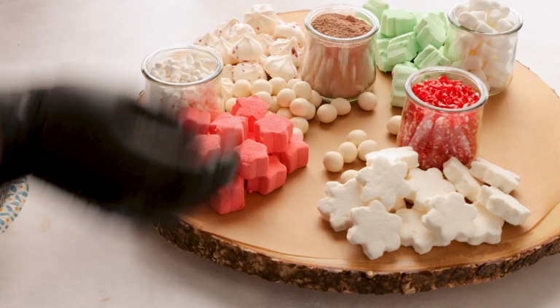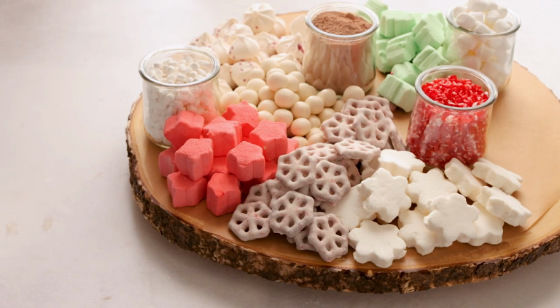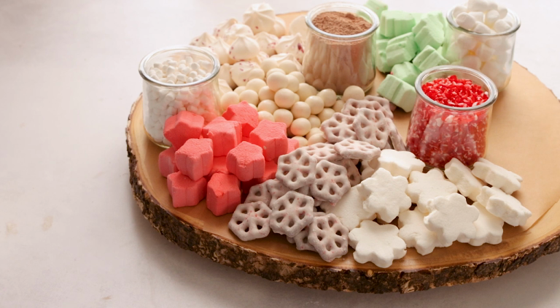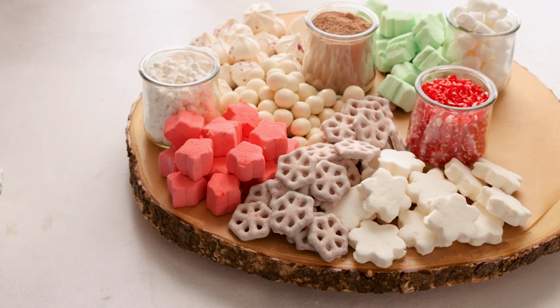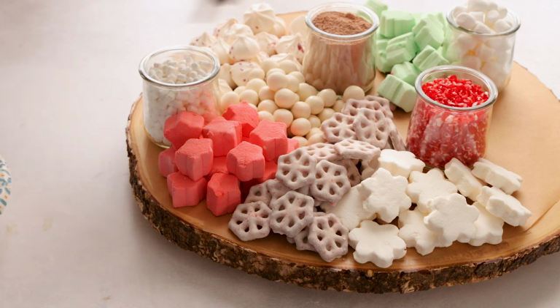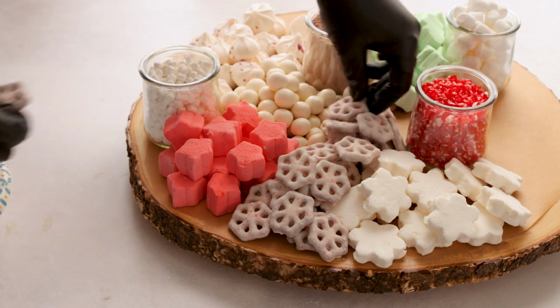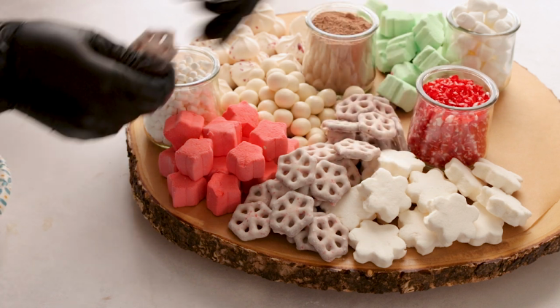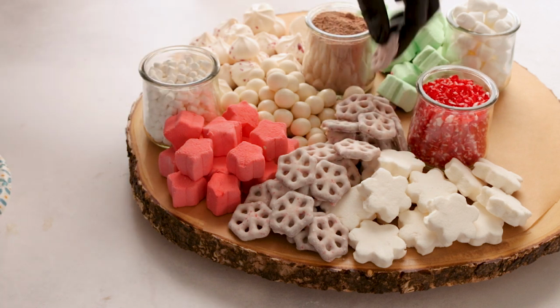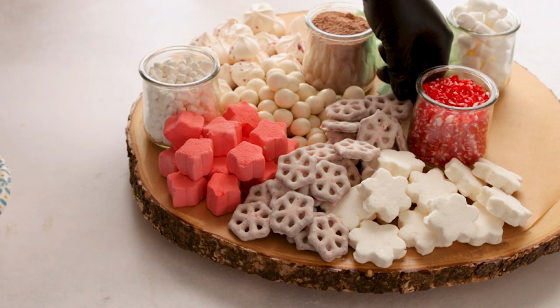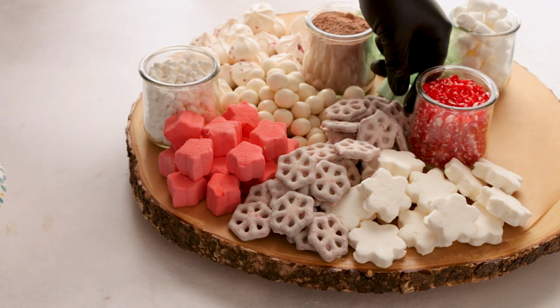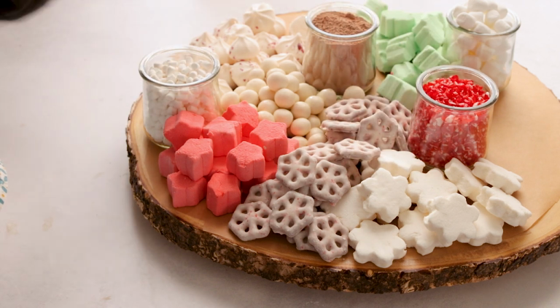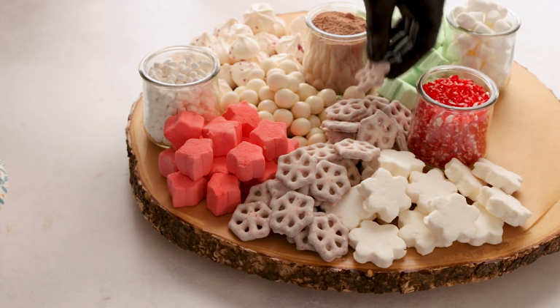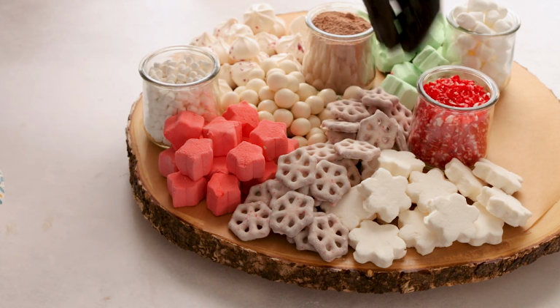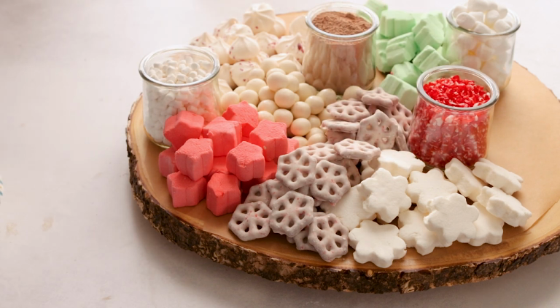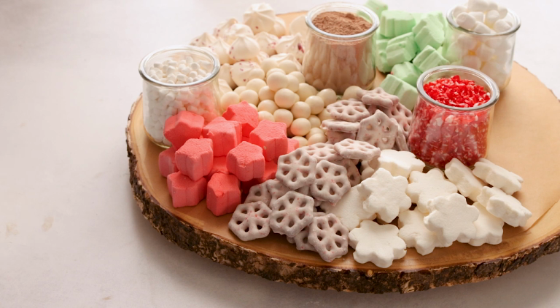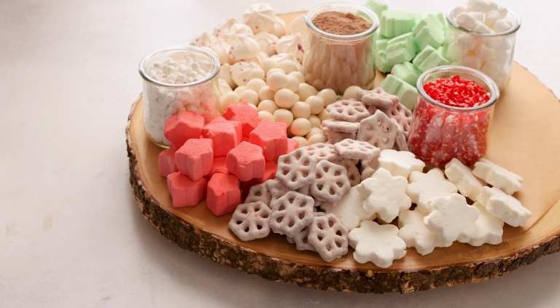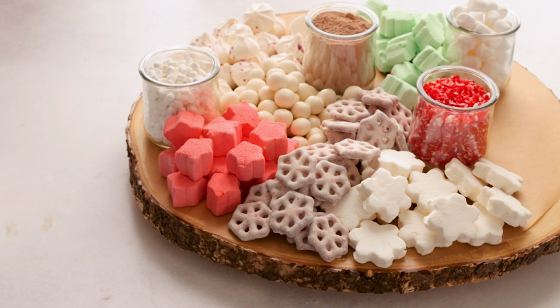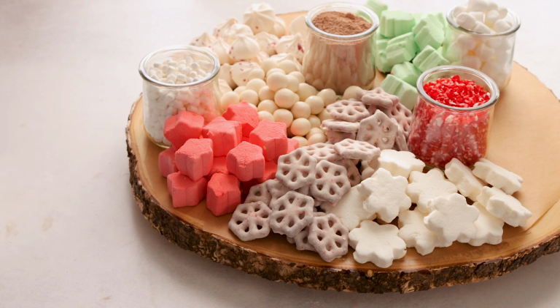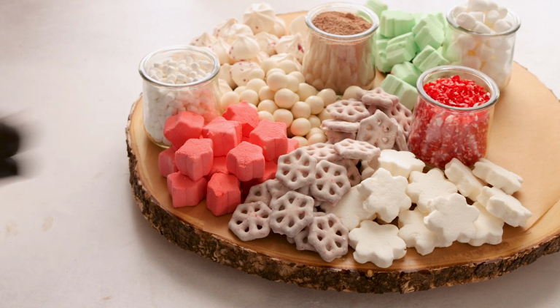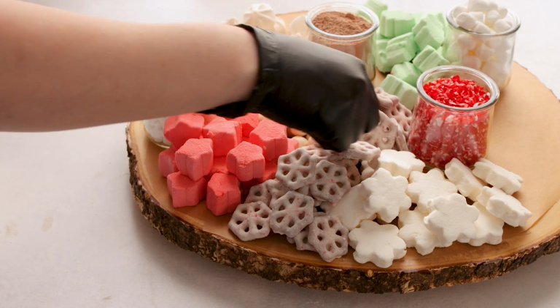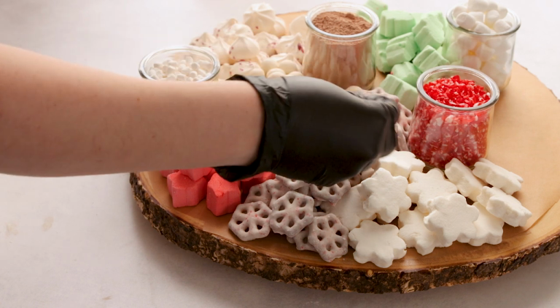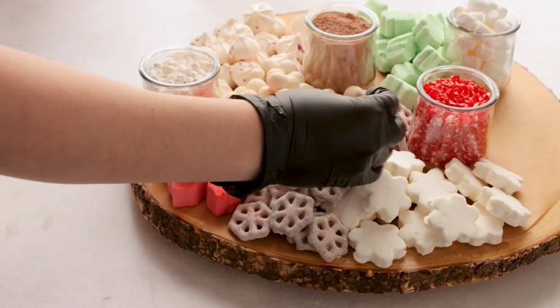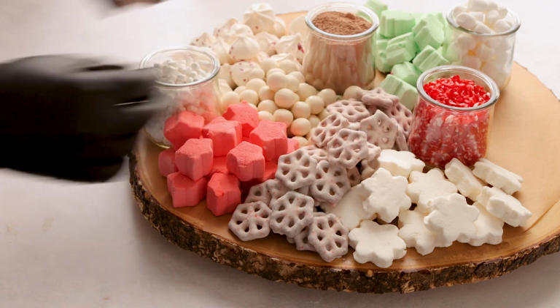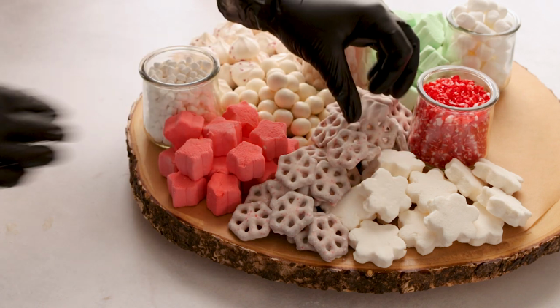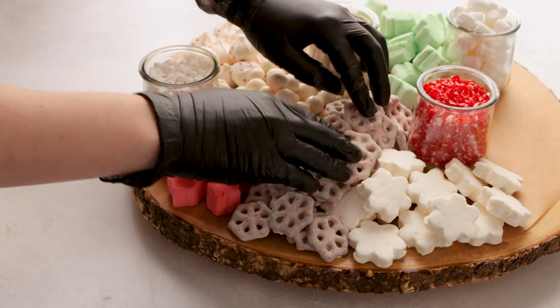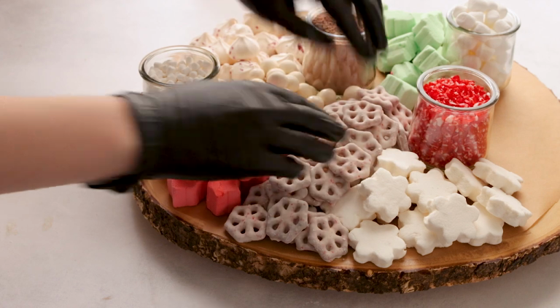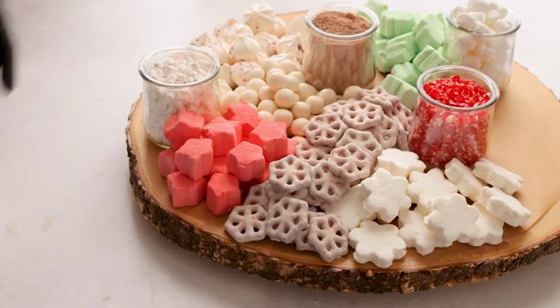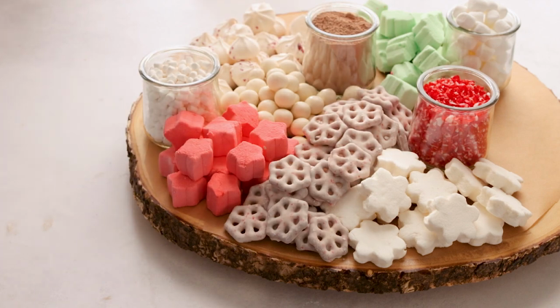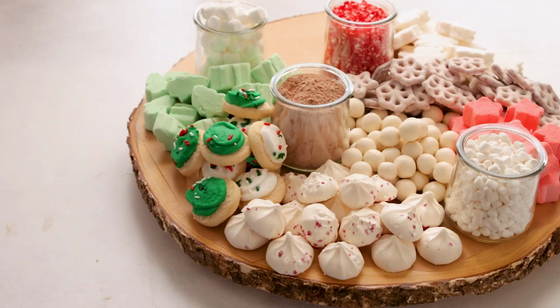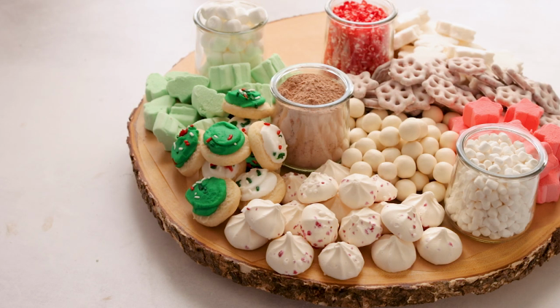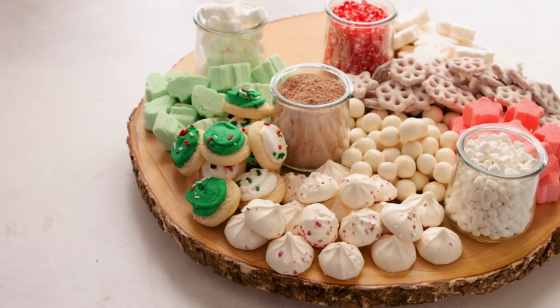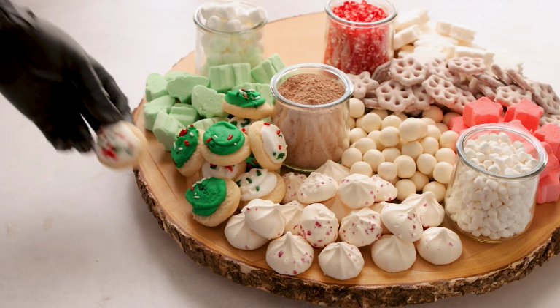My daughter loves Whoppers, so I used some of those, and then some chocolate-covered pretzels that are peppermint flavored. They are so good but they are not dairy-free so I can't eat them, but they smell amazing and my daughter loves them.